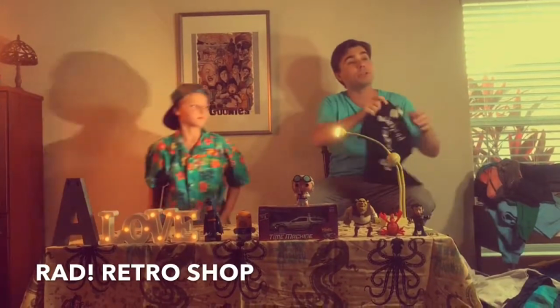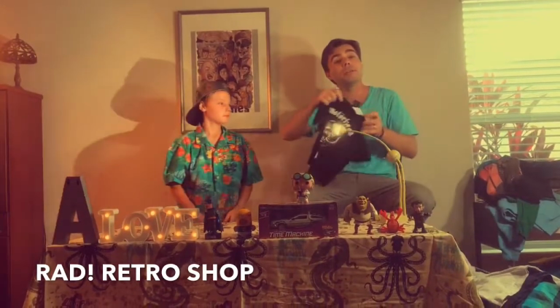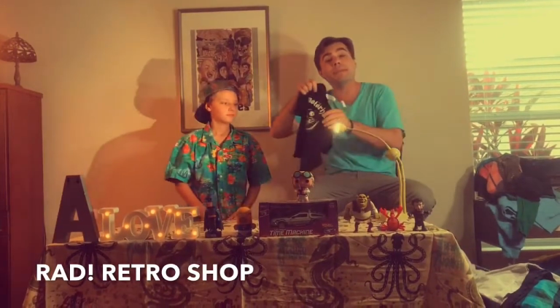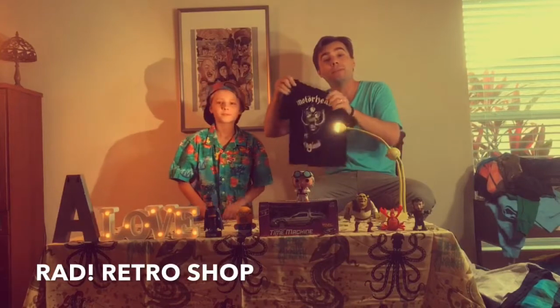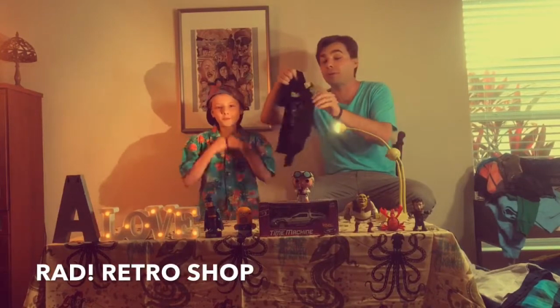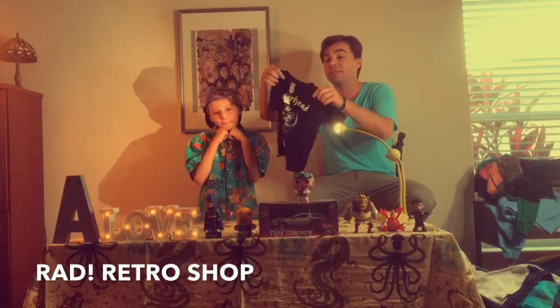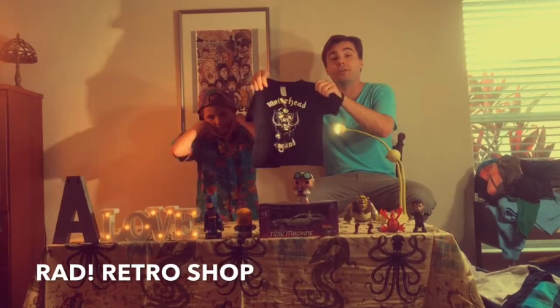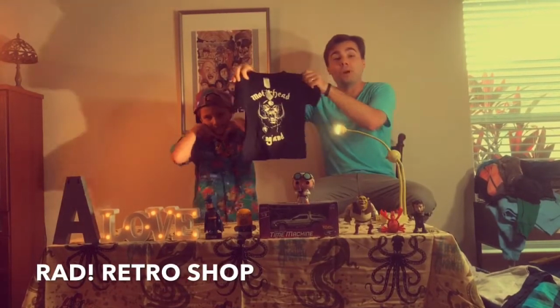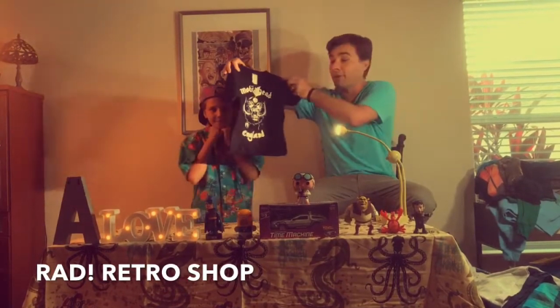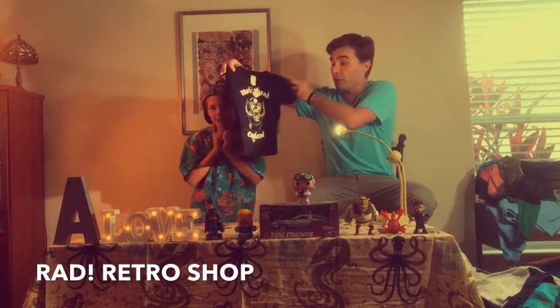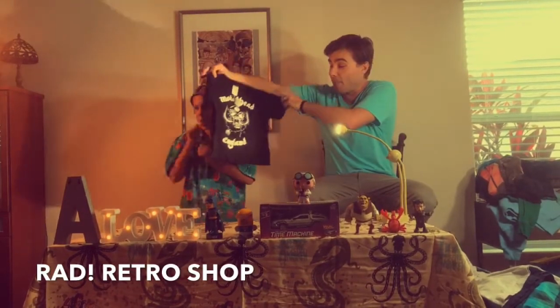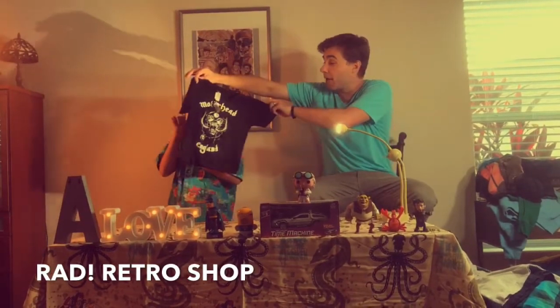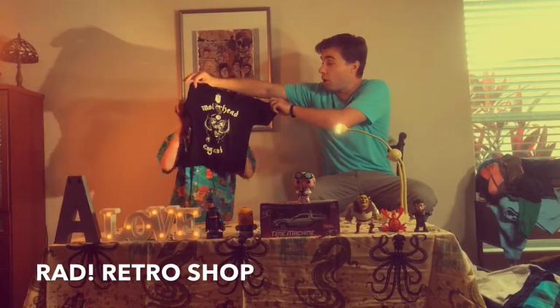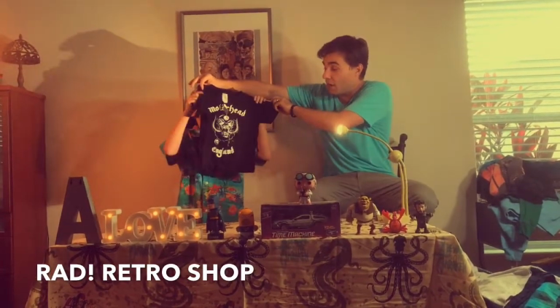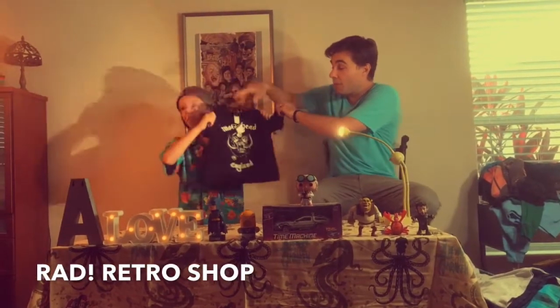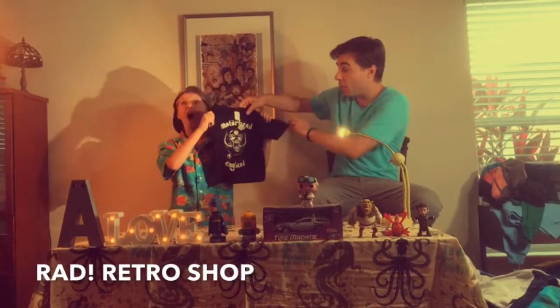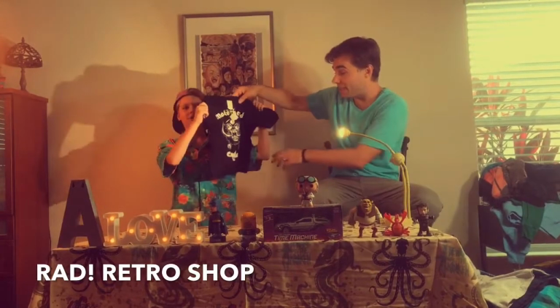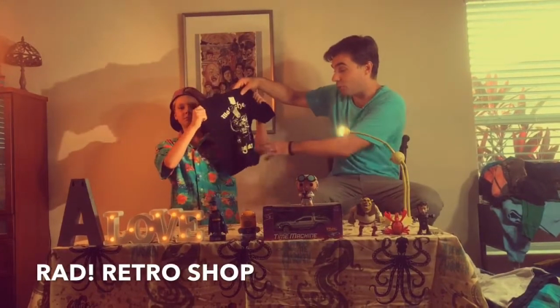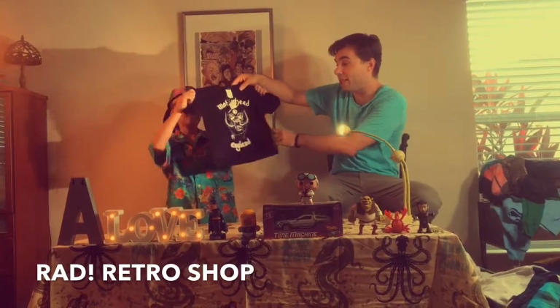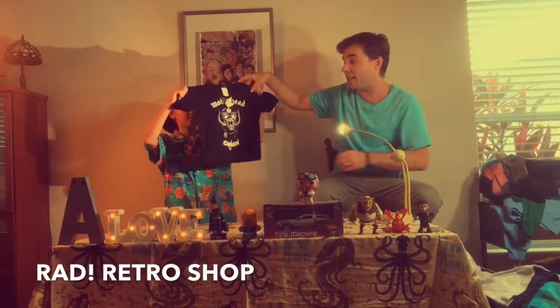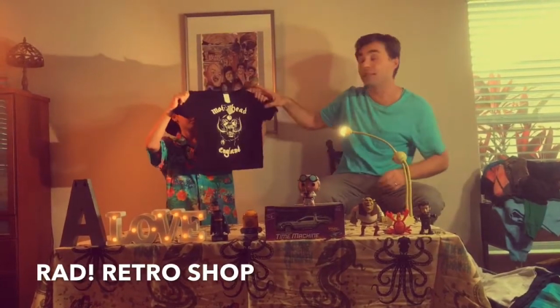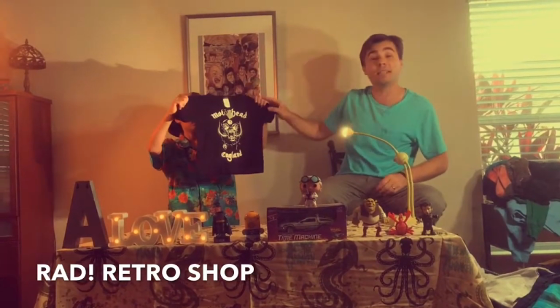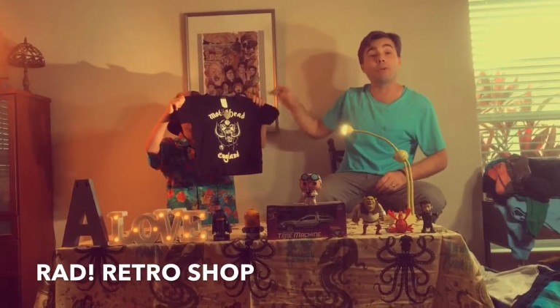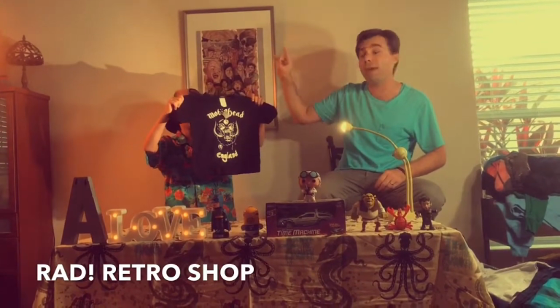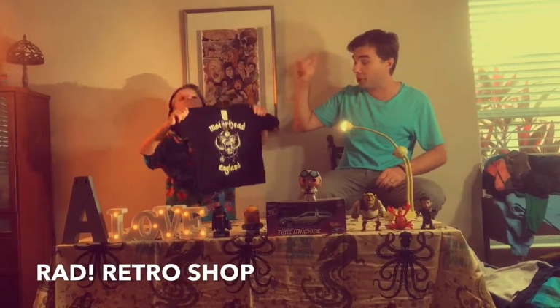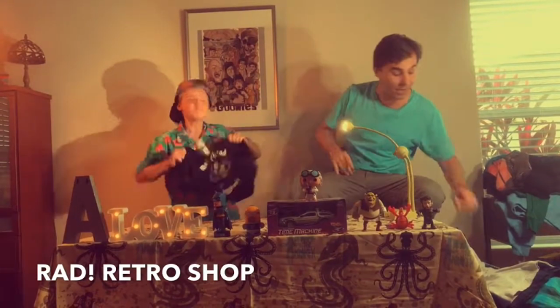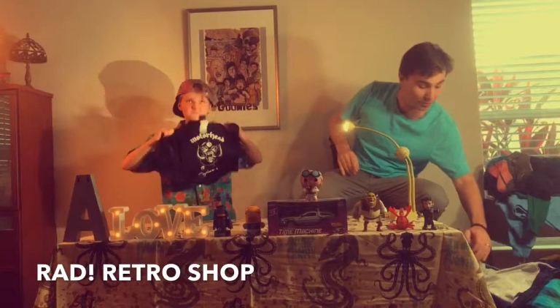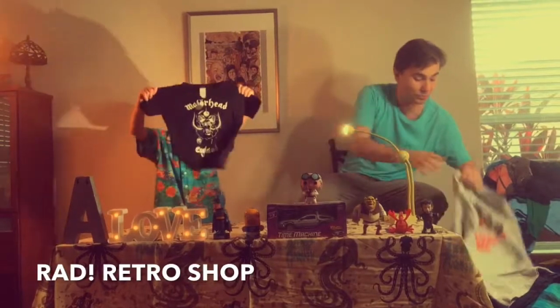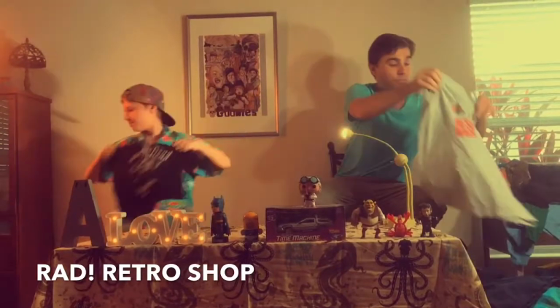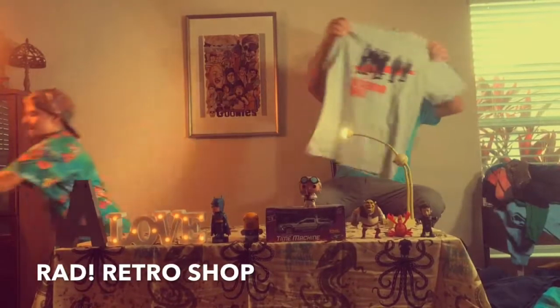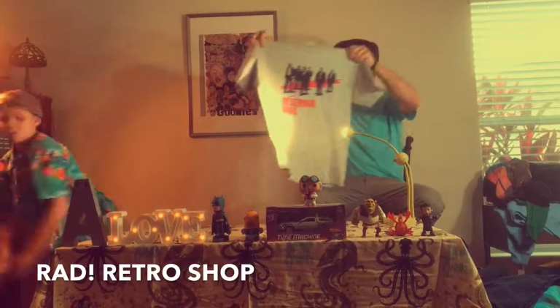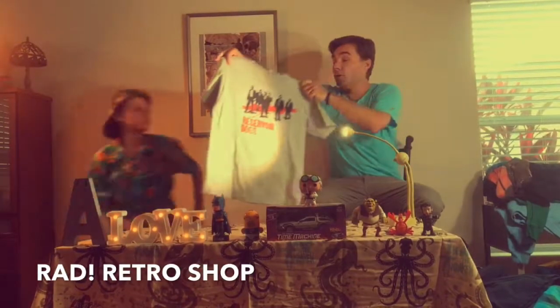For your little baby brother or sister who wants to bring the metal, we got Motorhead. This is a size 40, says England on it. Nothing like a little metal baby — bring it!